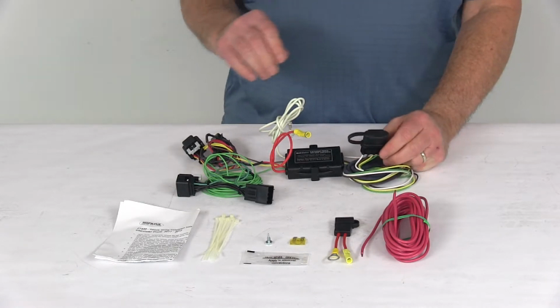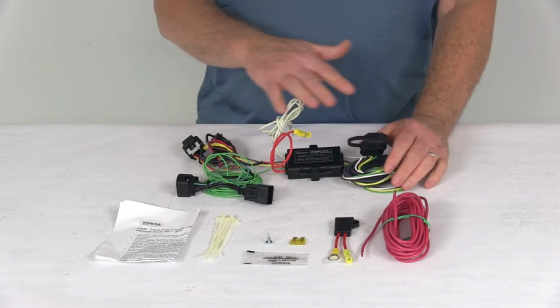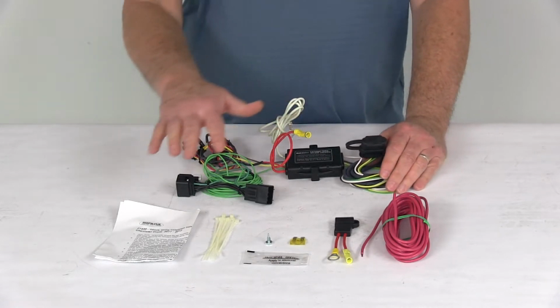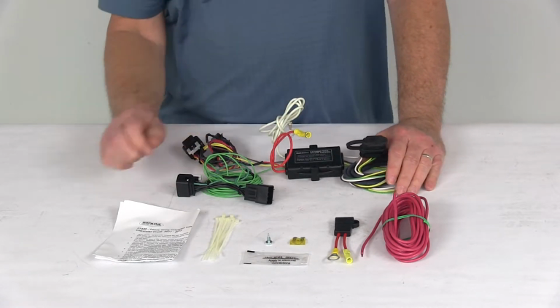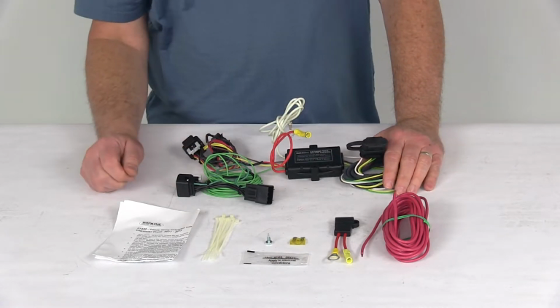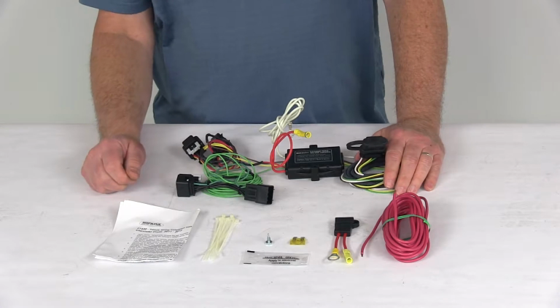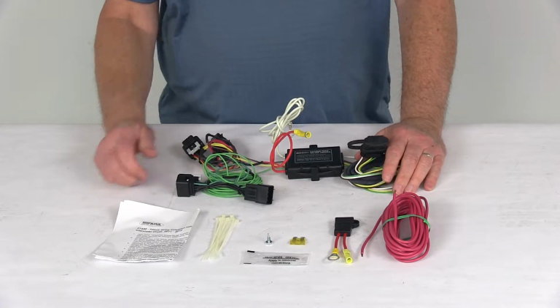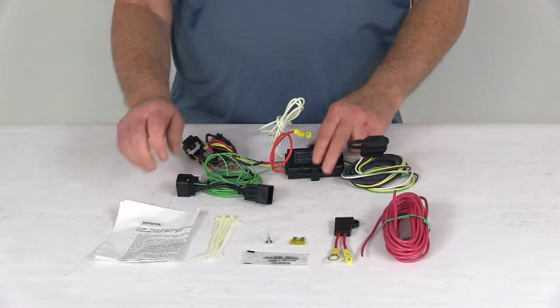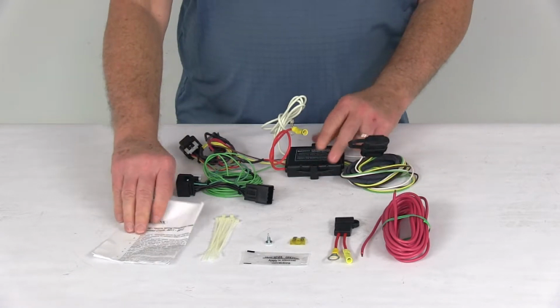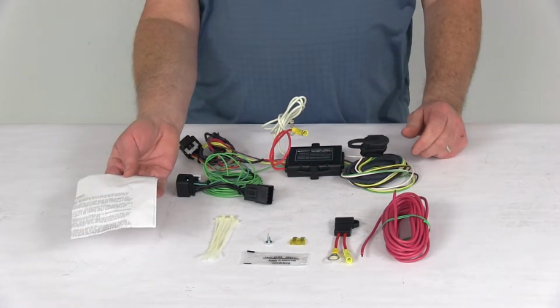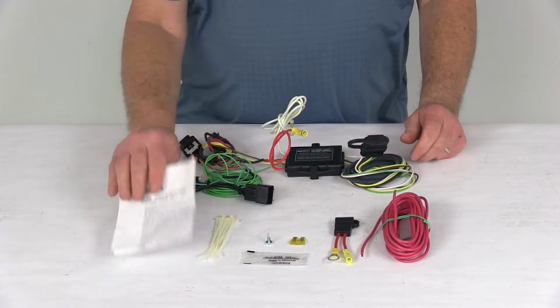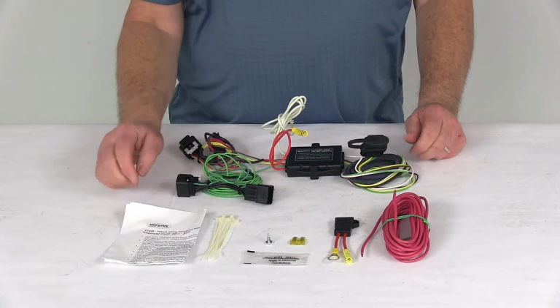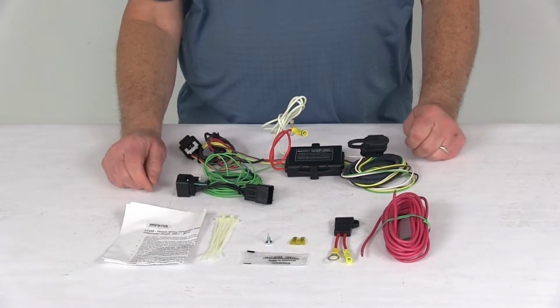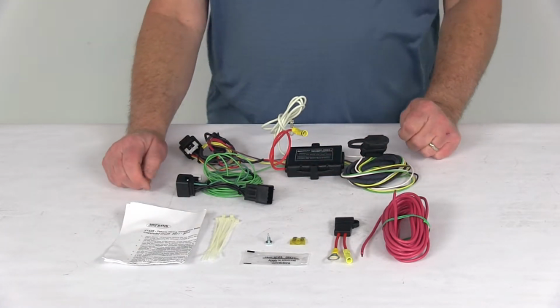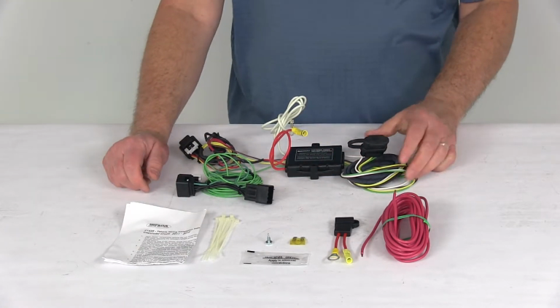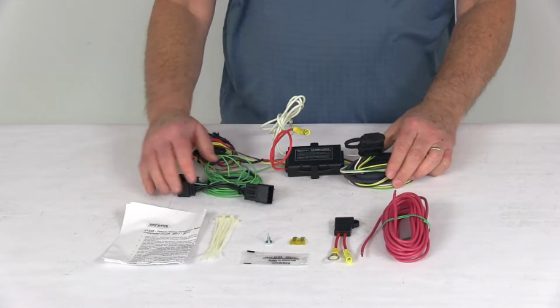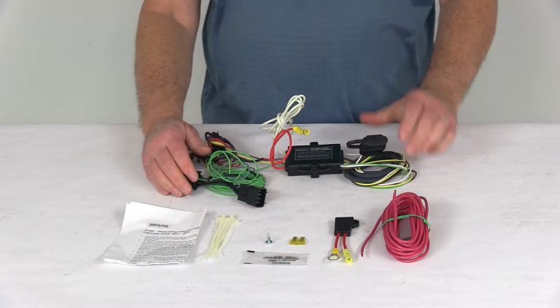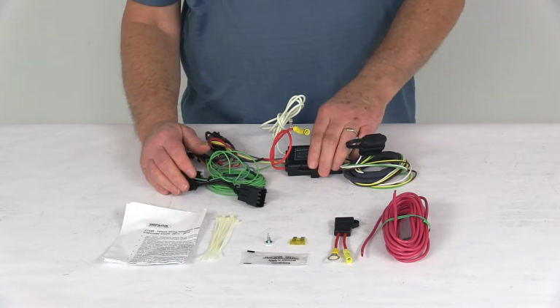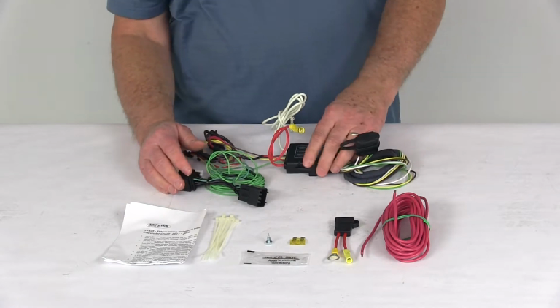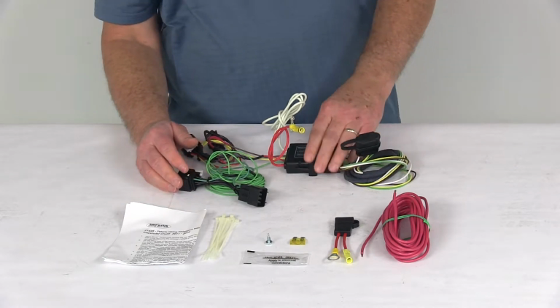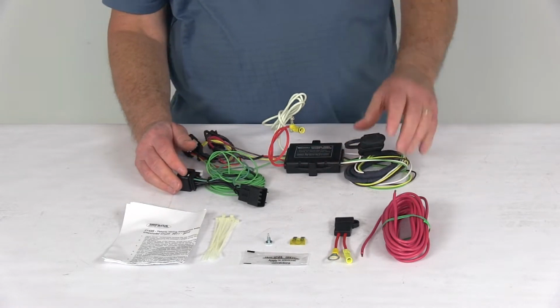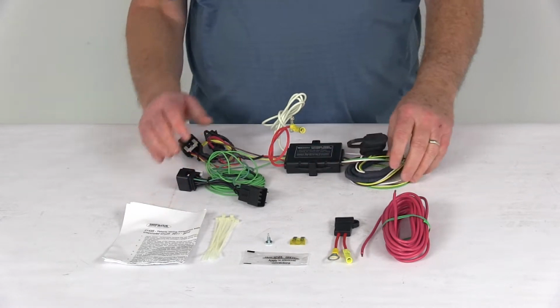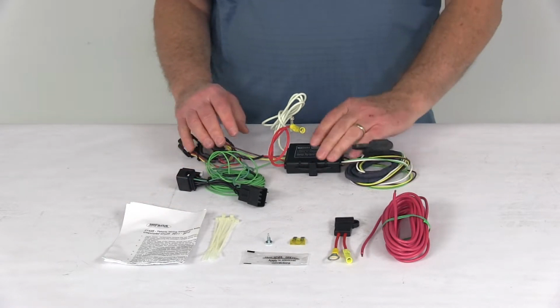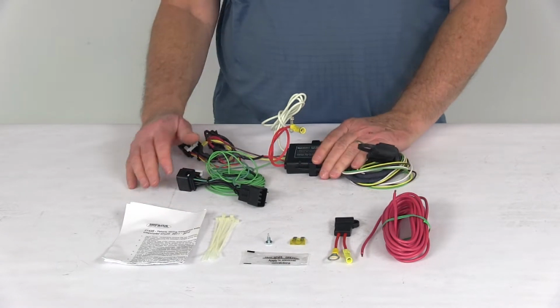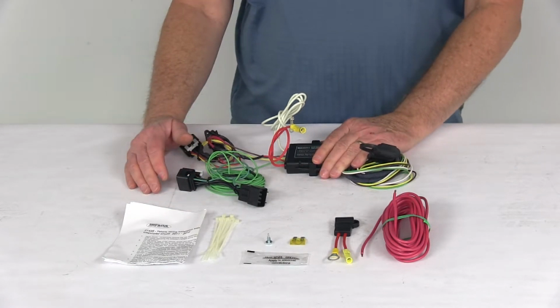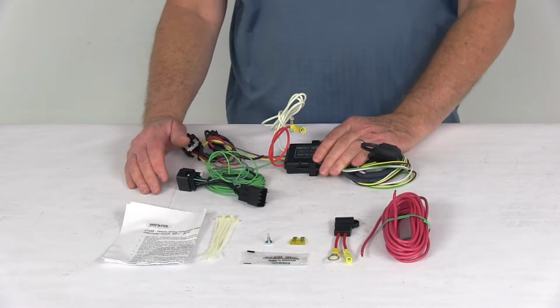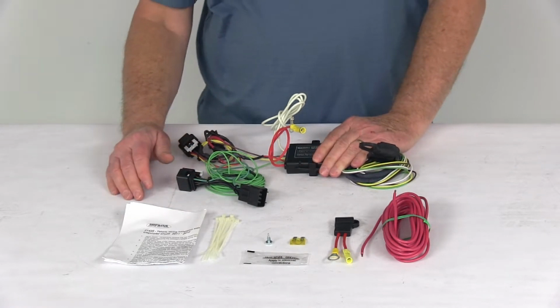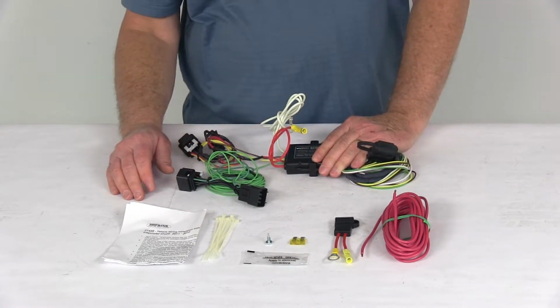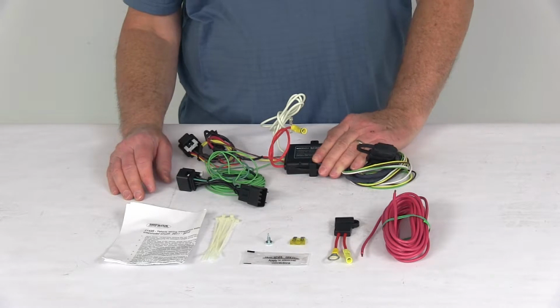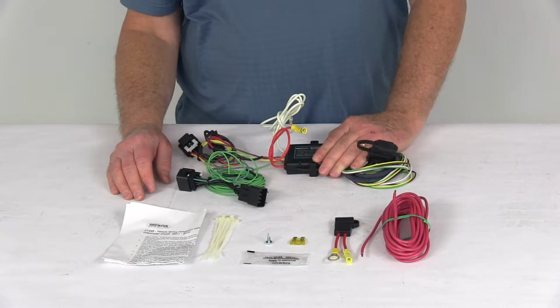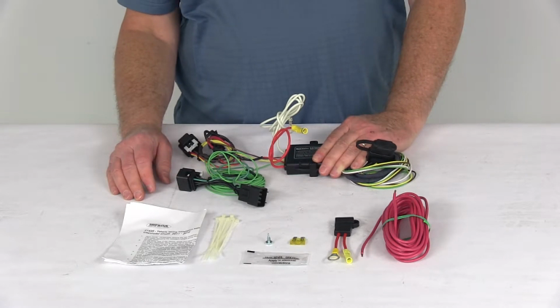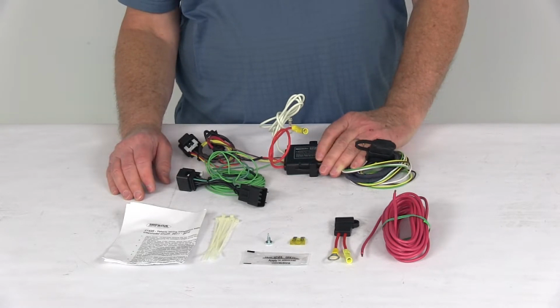It comes with everything shown here on the table, including a detailed set of instructions that describe how to install everything. To show you how this attaches, you'll start by going to the rear cargo area and gaining access to the taillights.